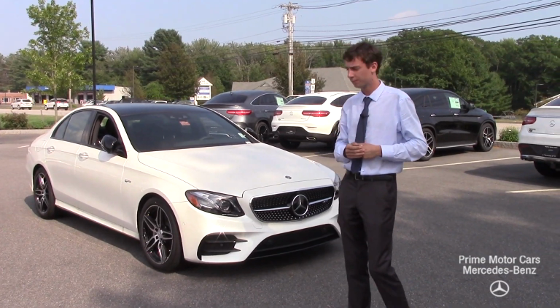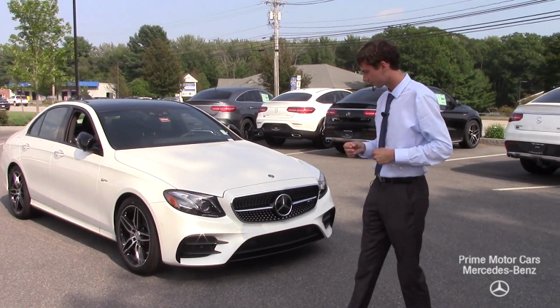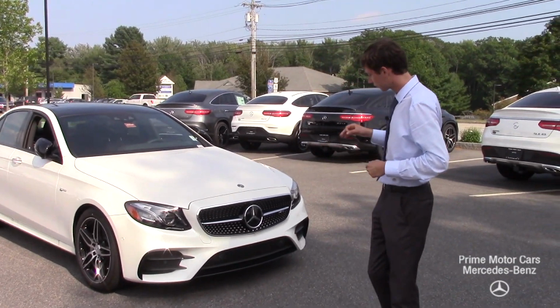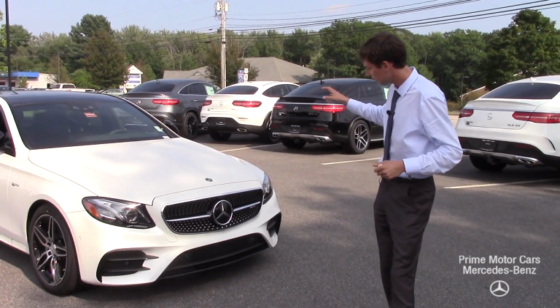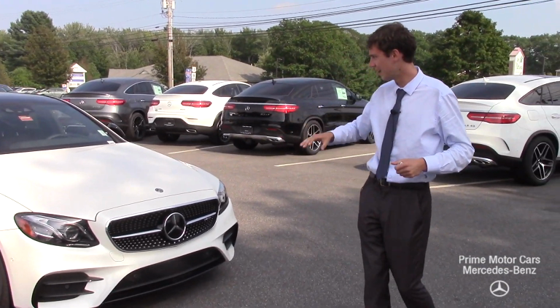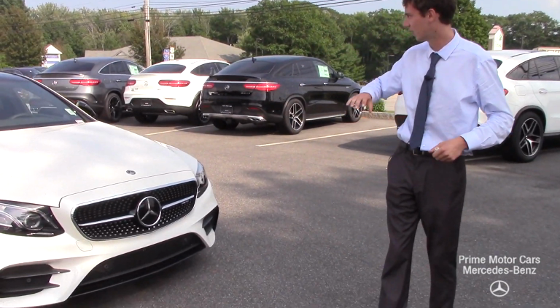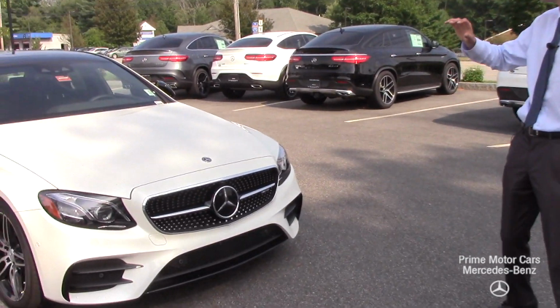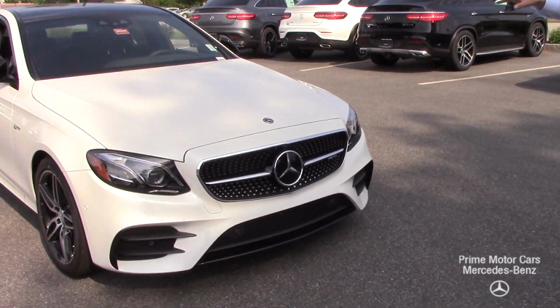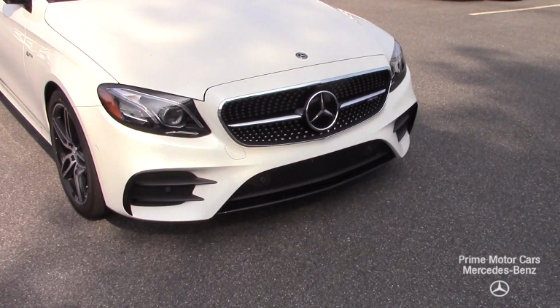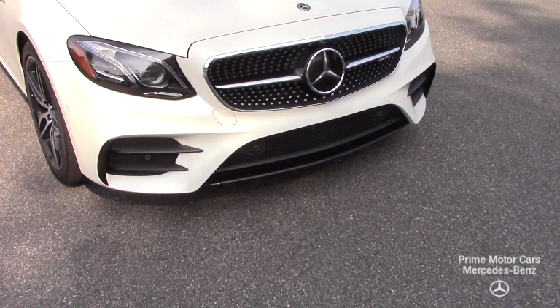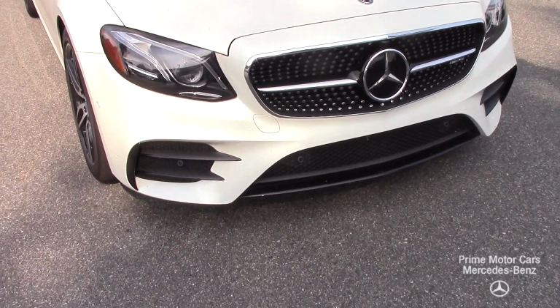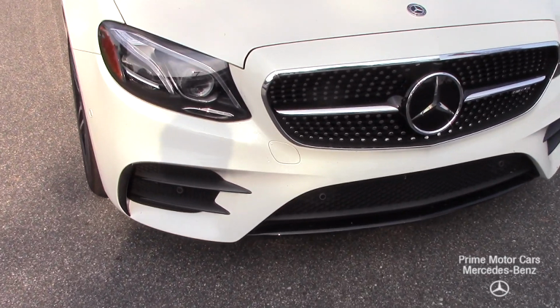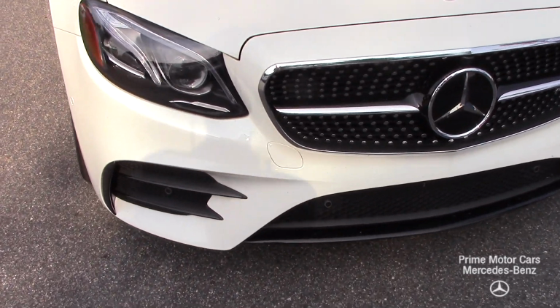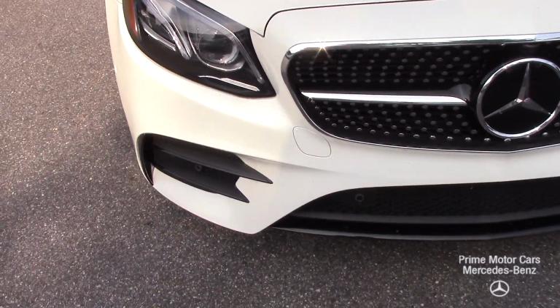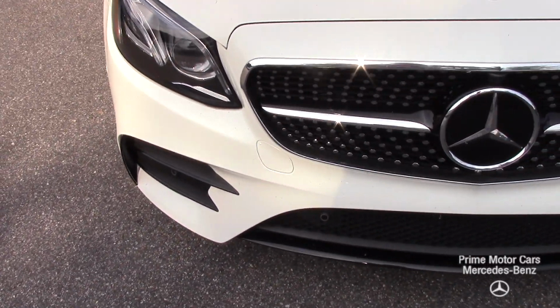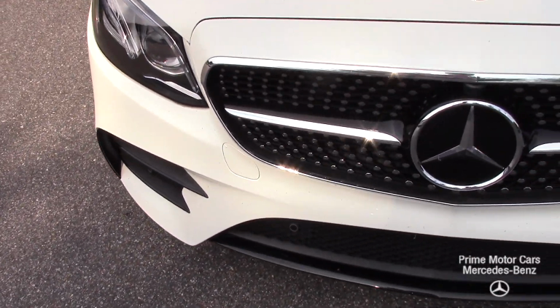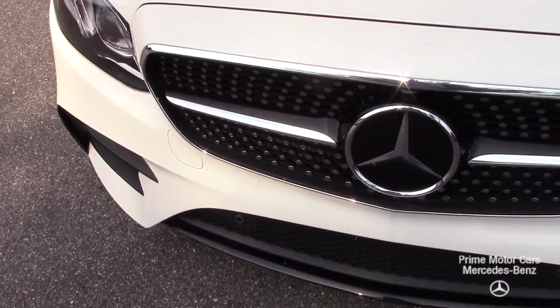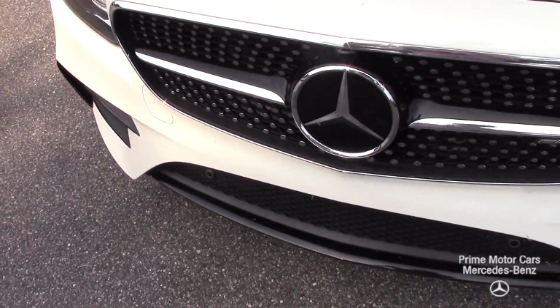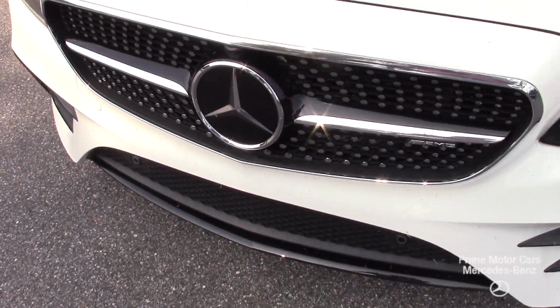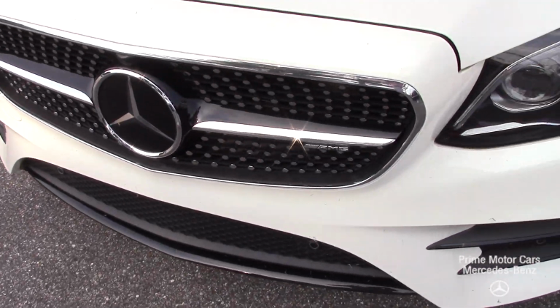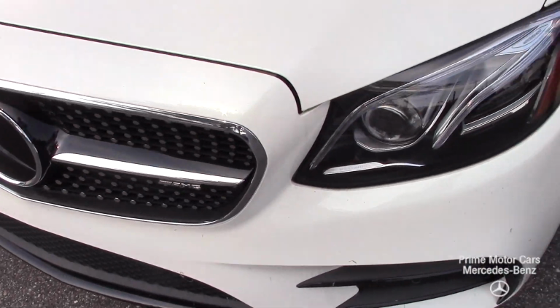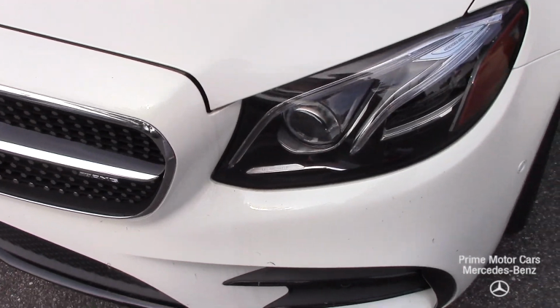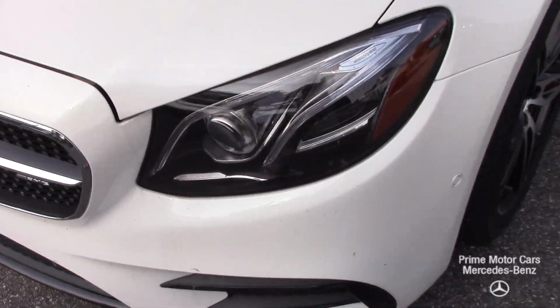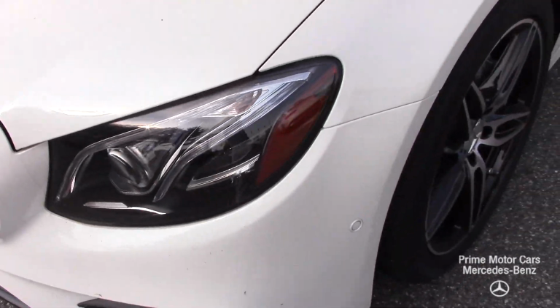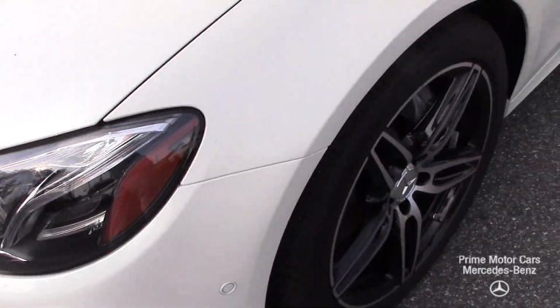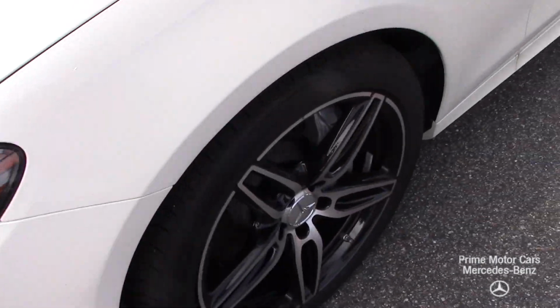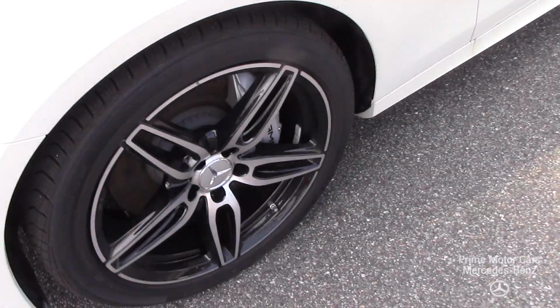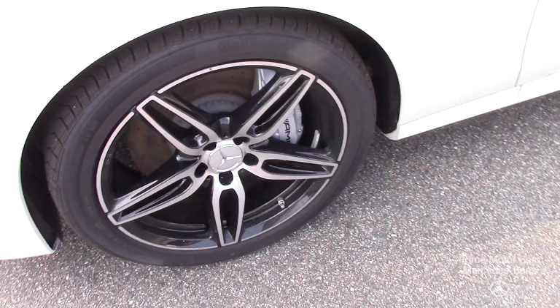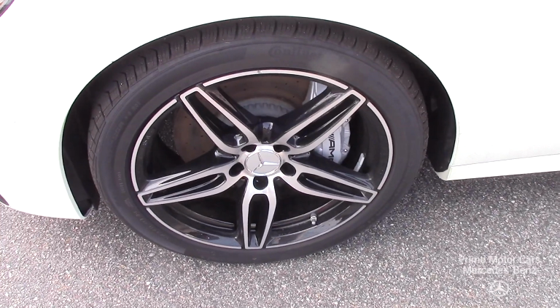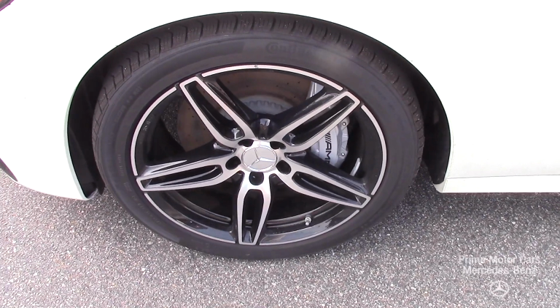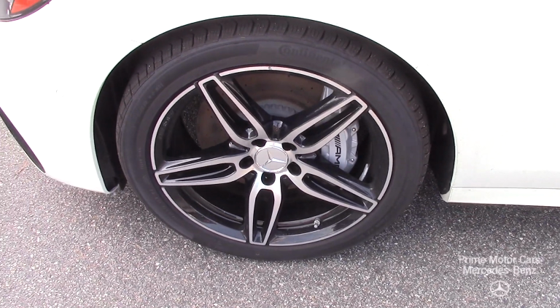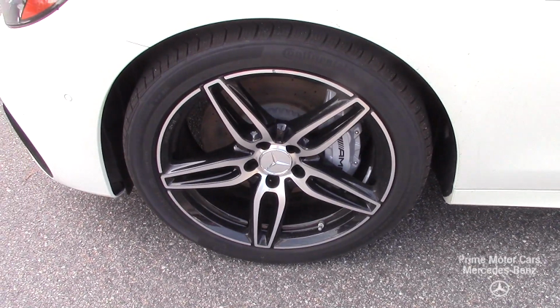sedan. It comes in a beautiful diamond white metallic — that's a Designo paint. You can see our Mercedes emblem up there. Coming along the side are black accents on our wheels, which are part of the night package.